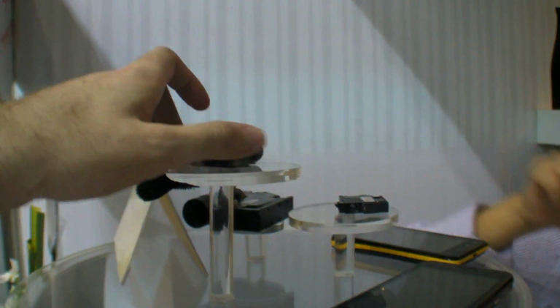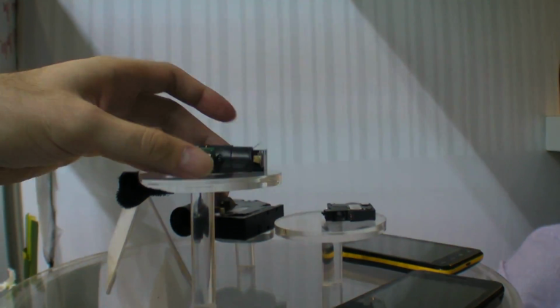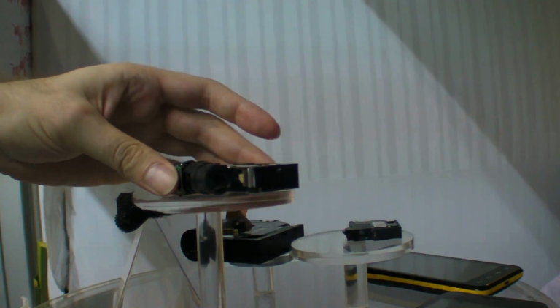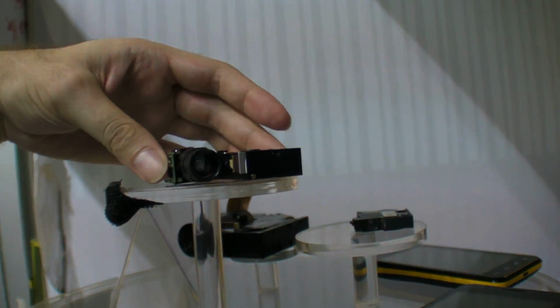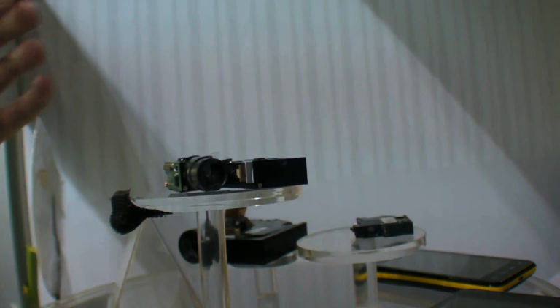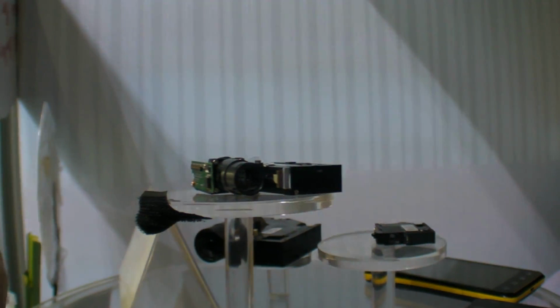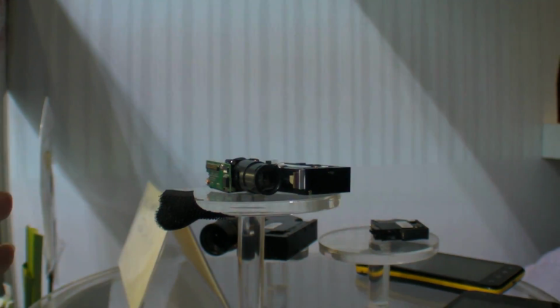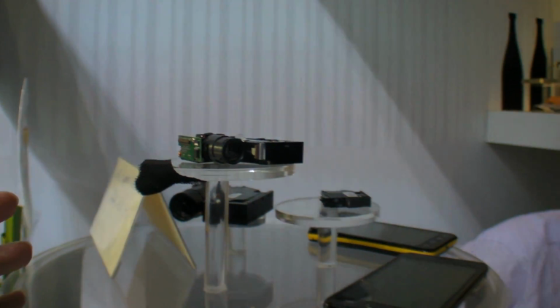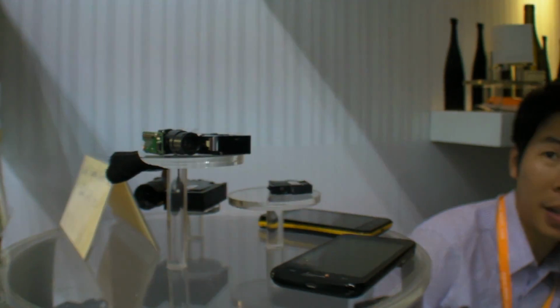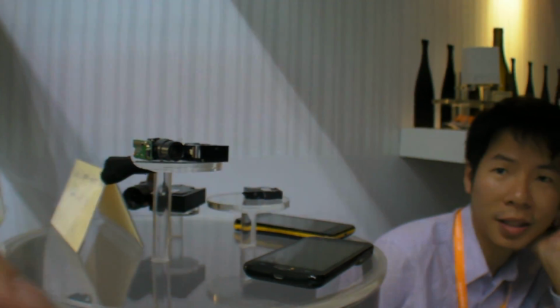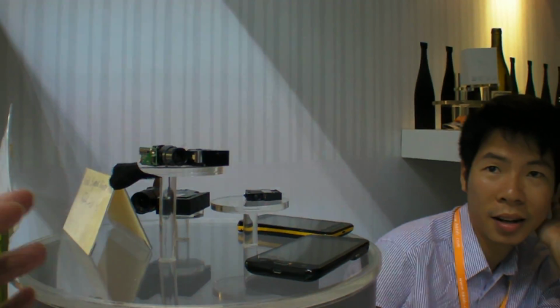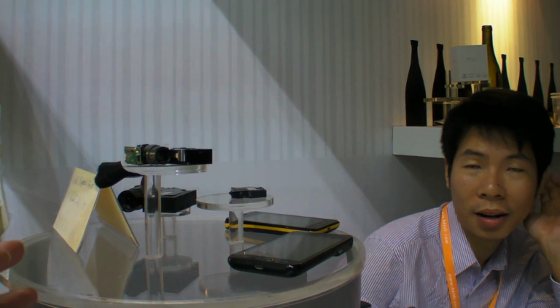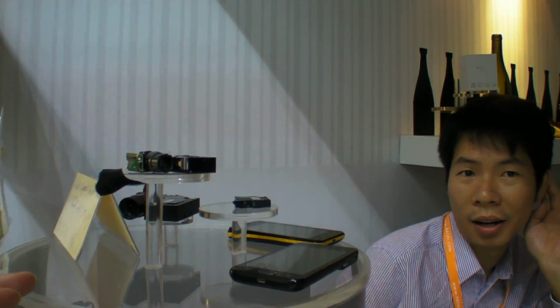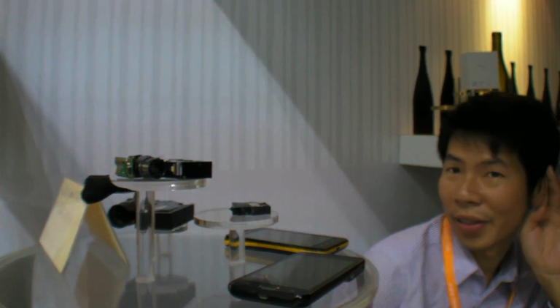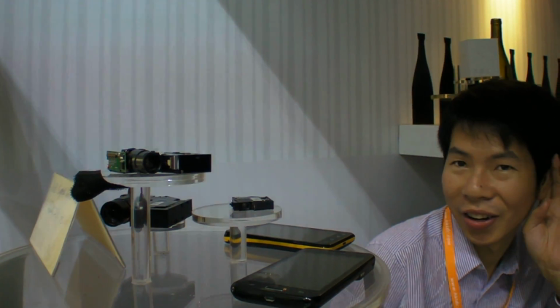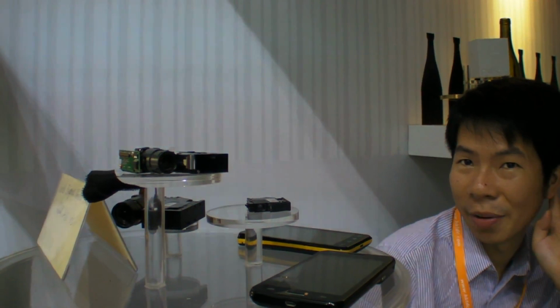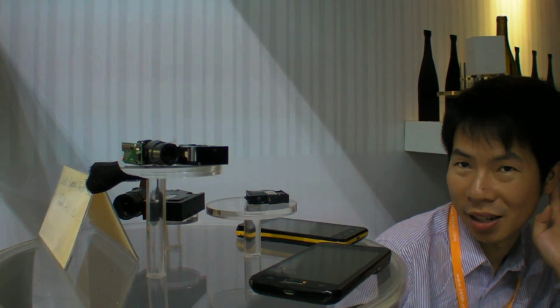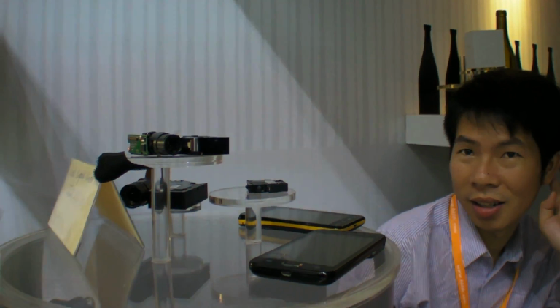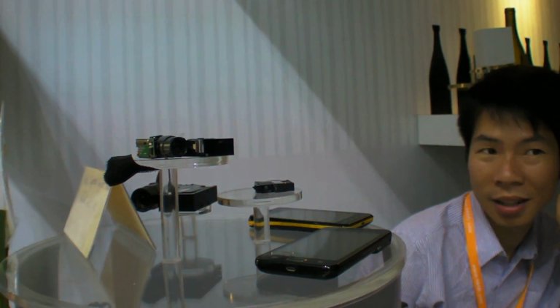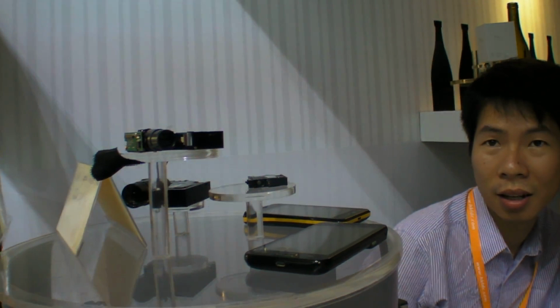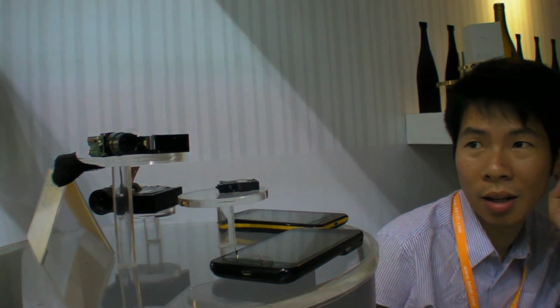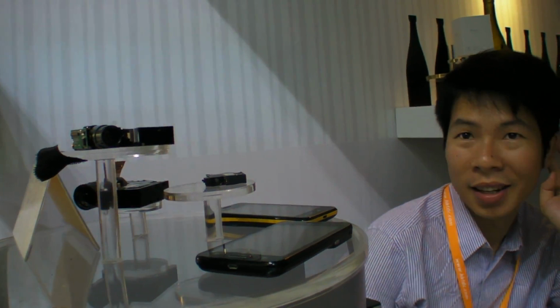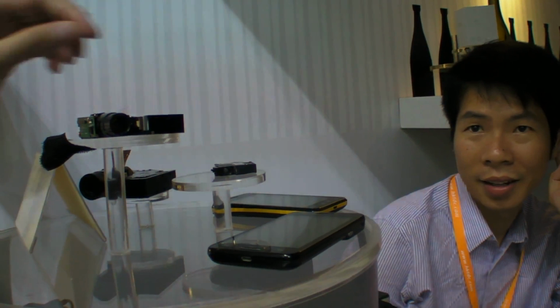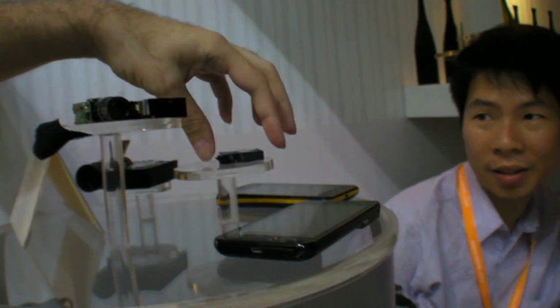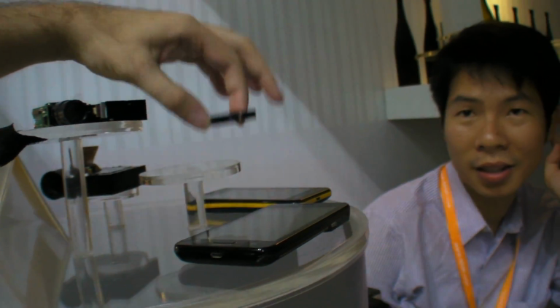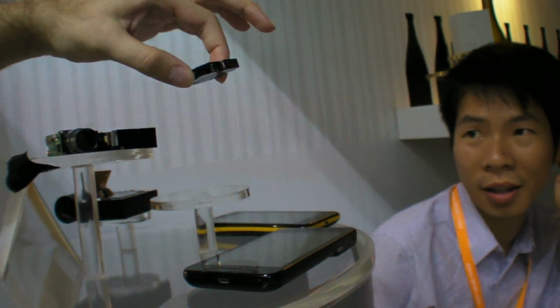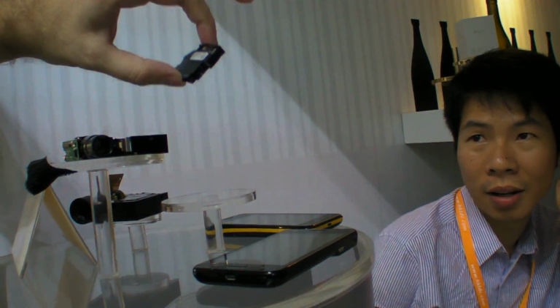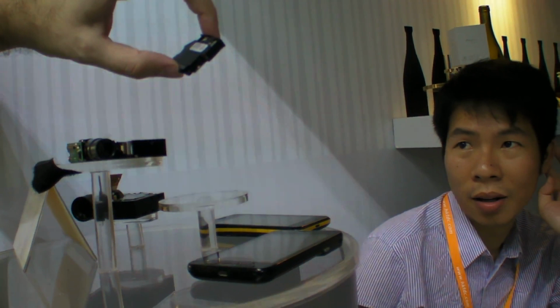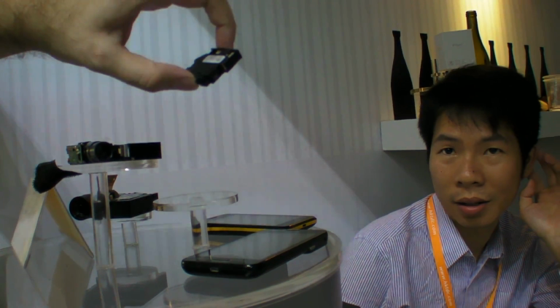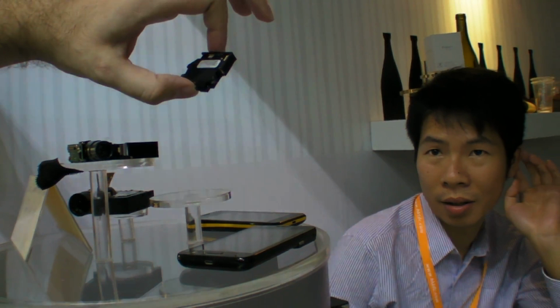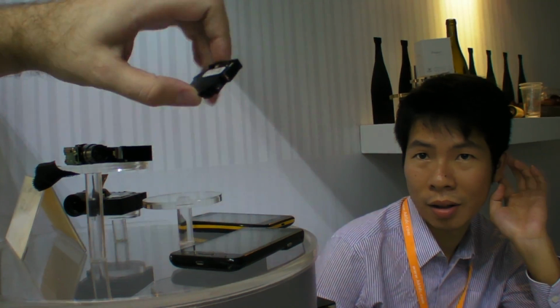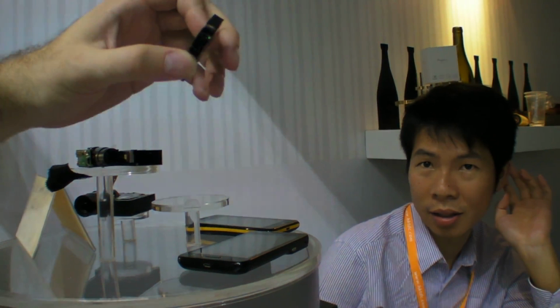This is a Pico projector. Is it LCOS or DLP? DLP. So it's TI Optics. And this is a Nano DLP projector.